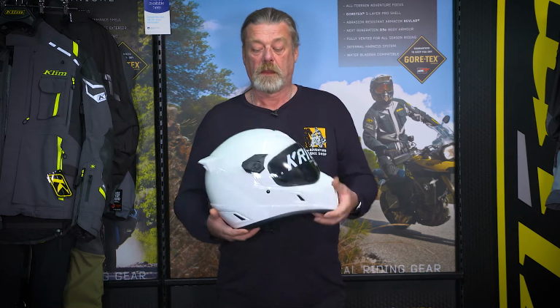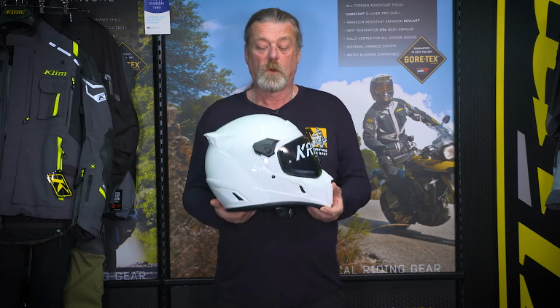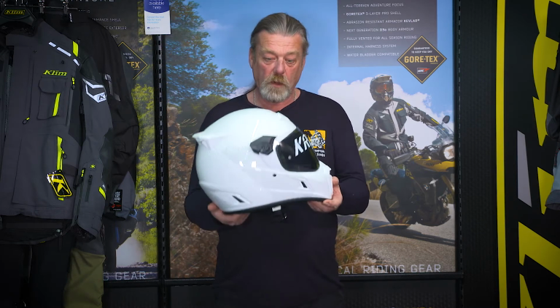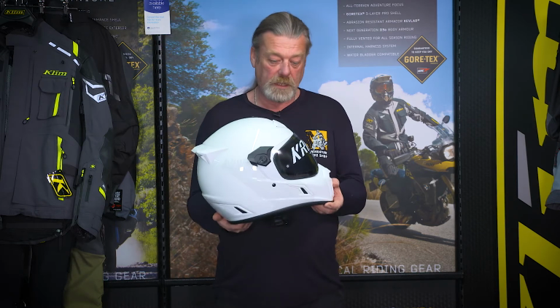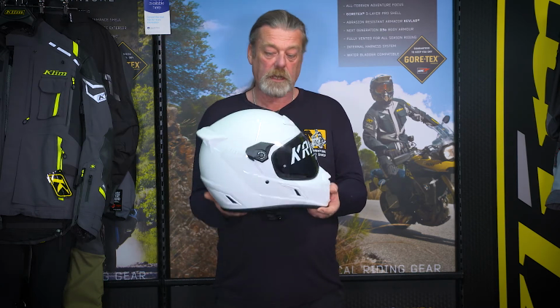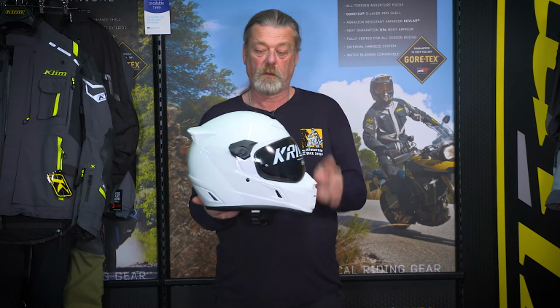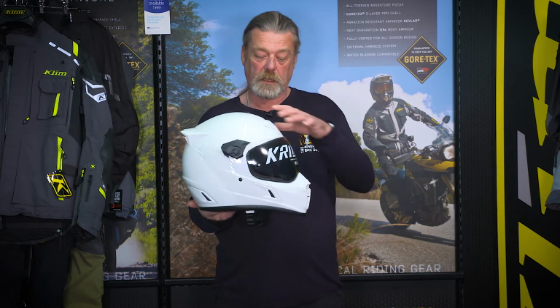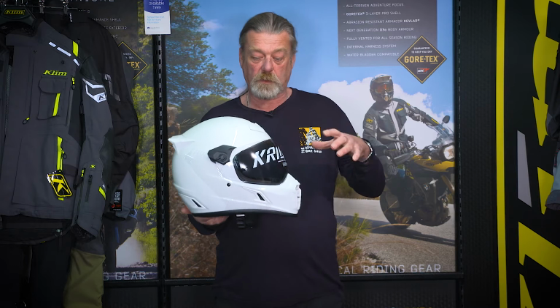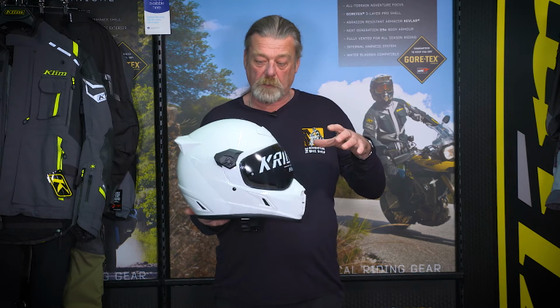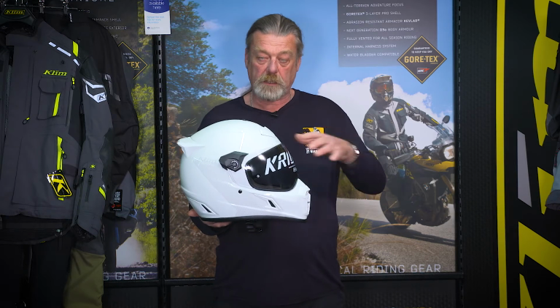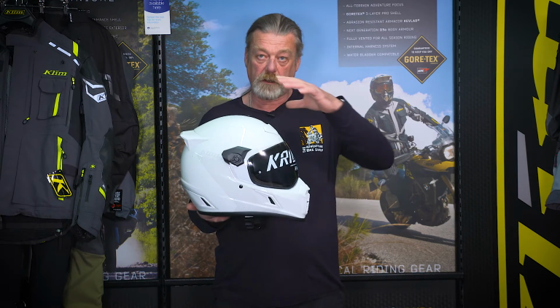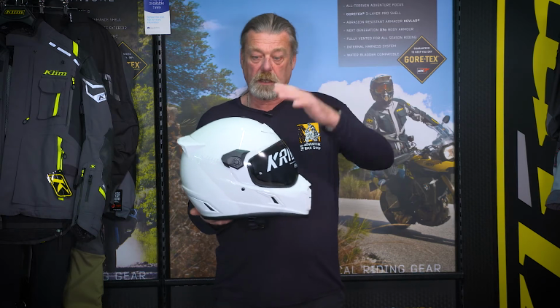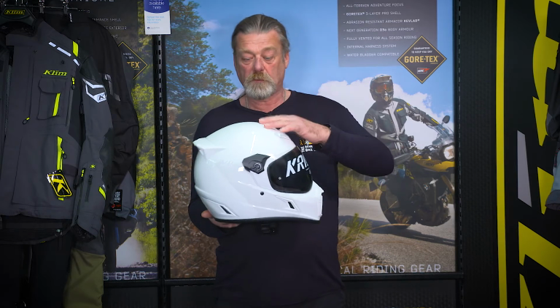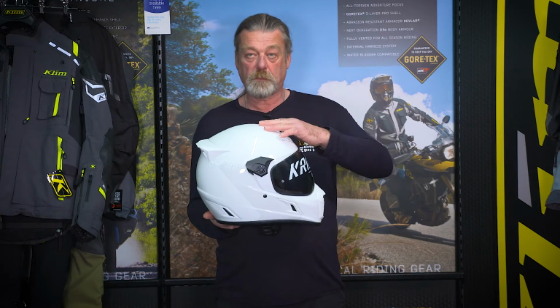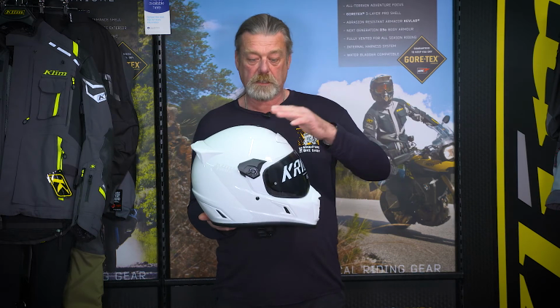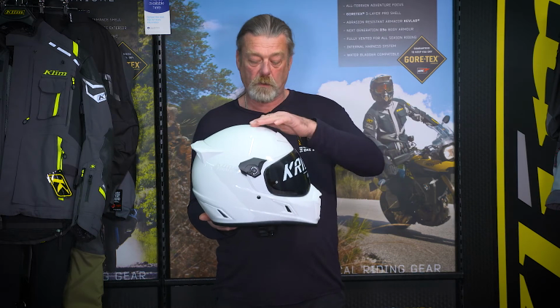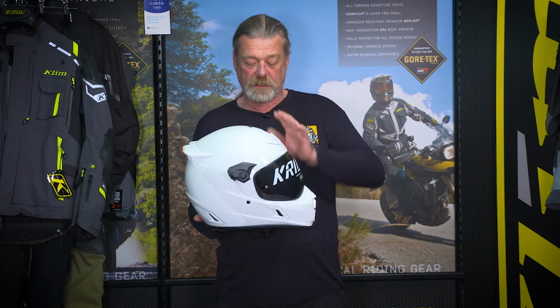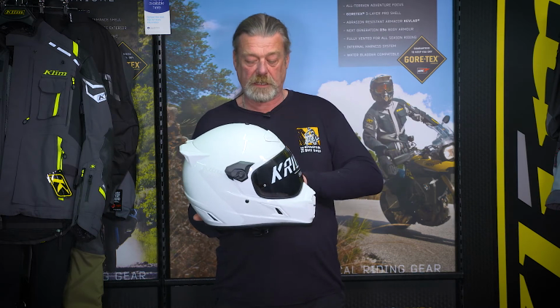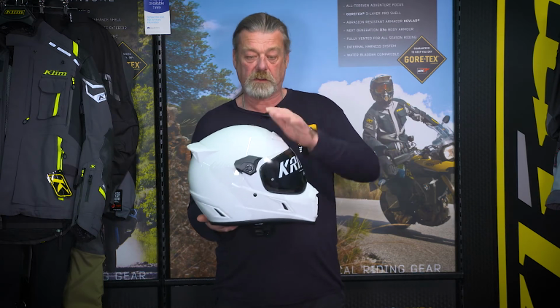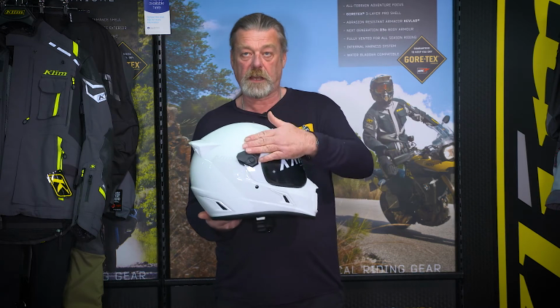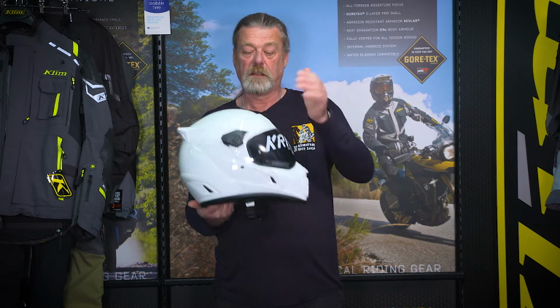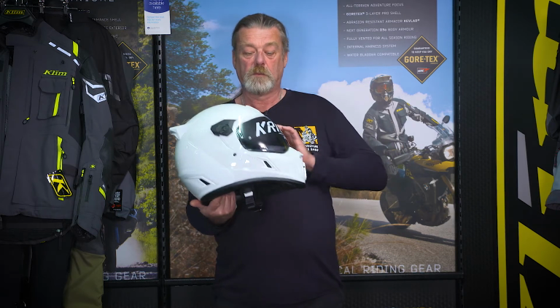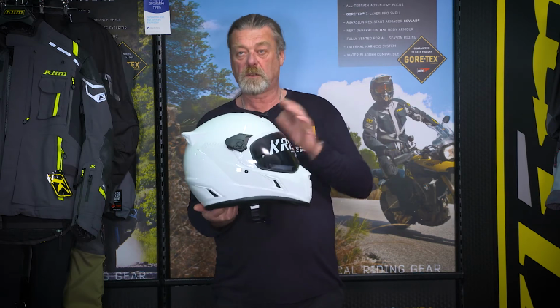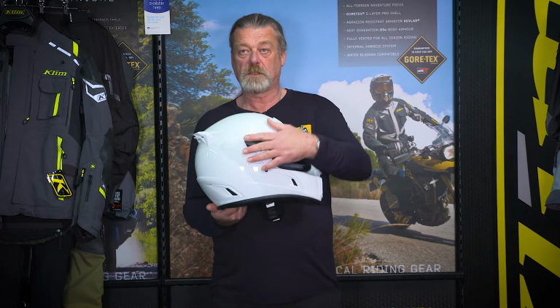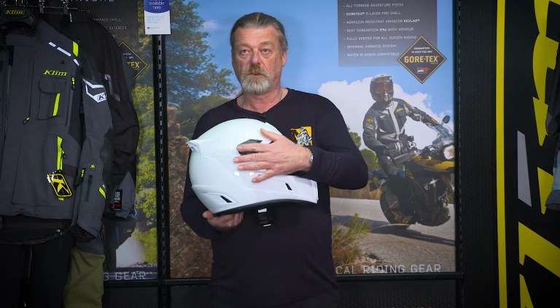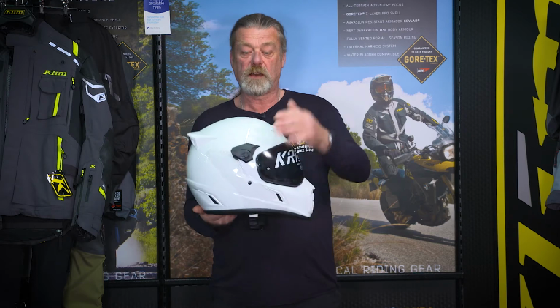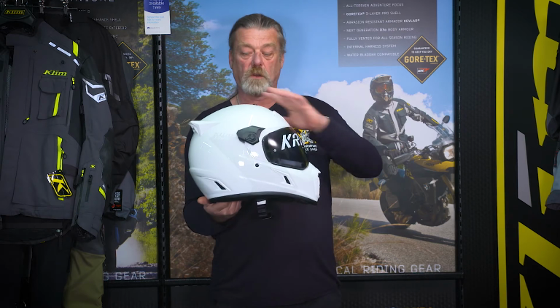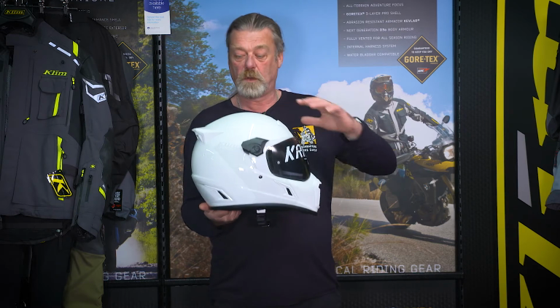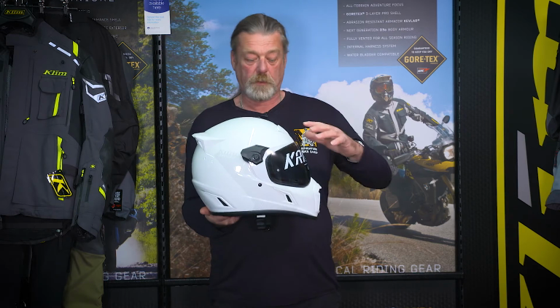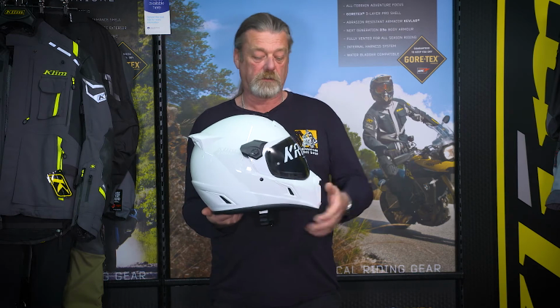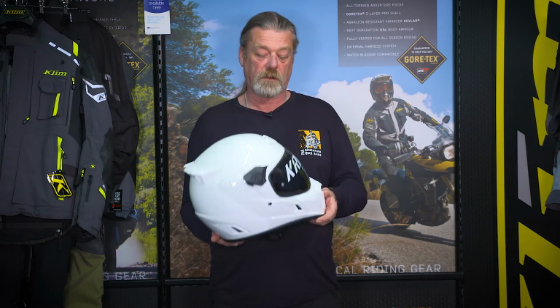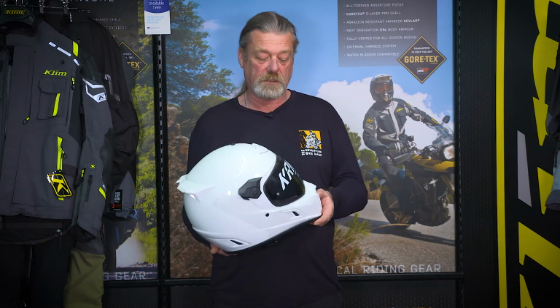What I'm holding here is without the peak — it comes with the peak as well, which fixes here, here and here. You can use it as a full face or with the peak for adventure.